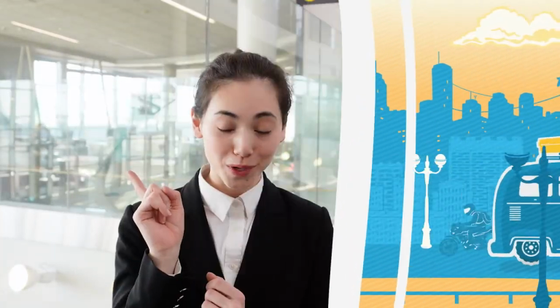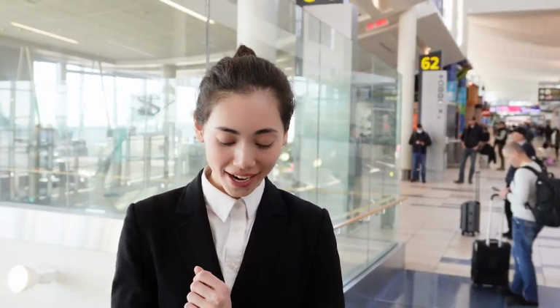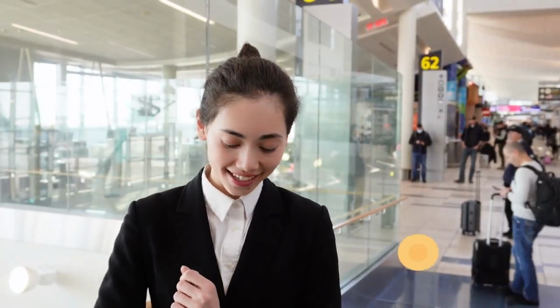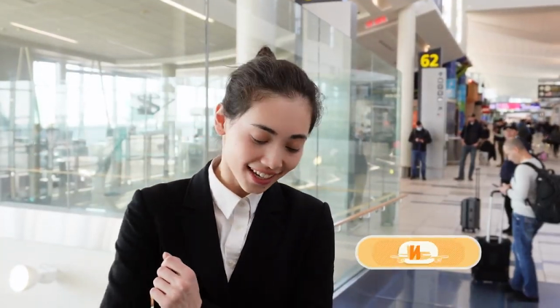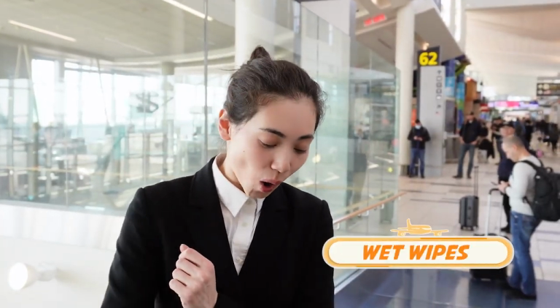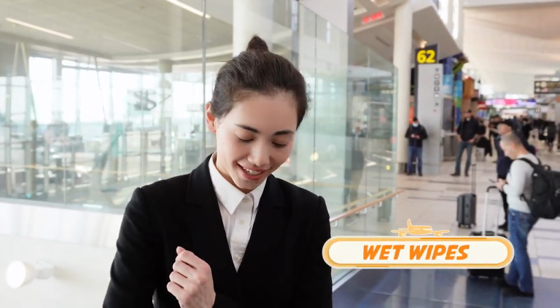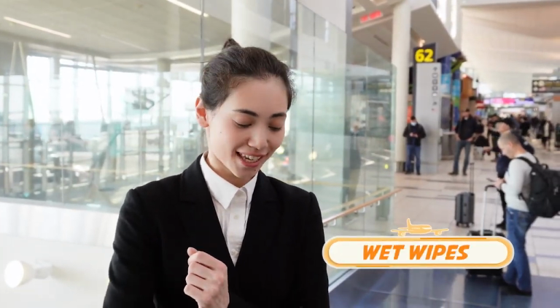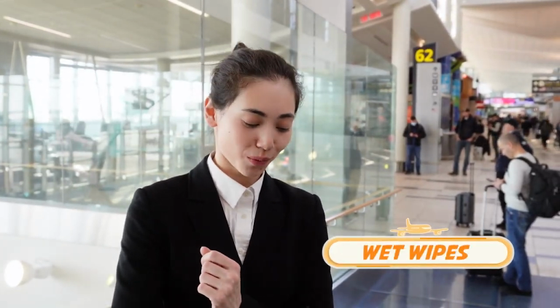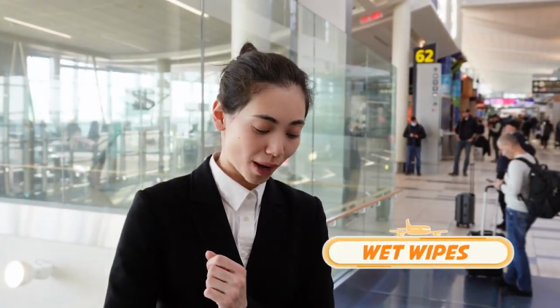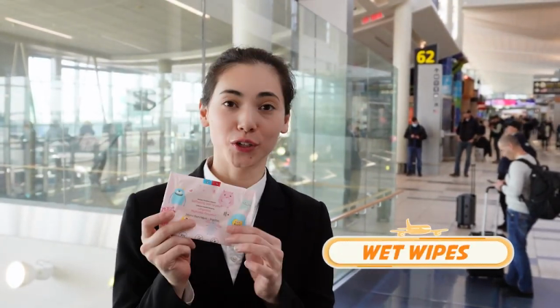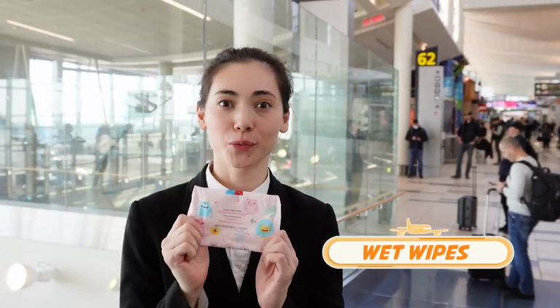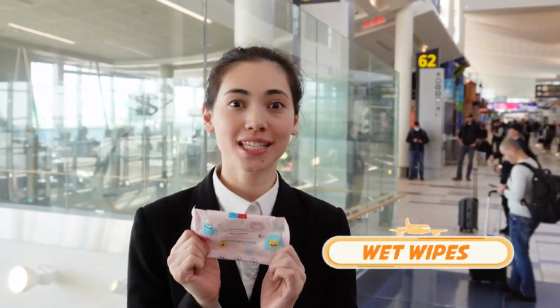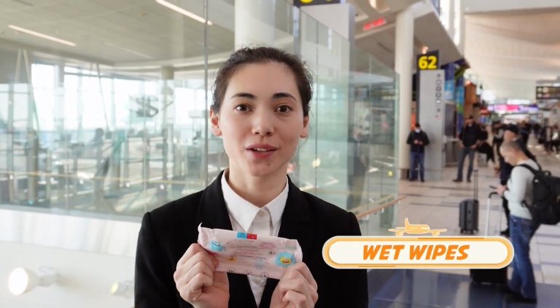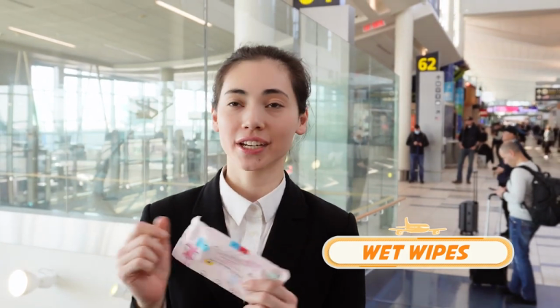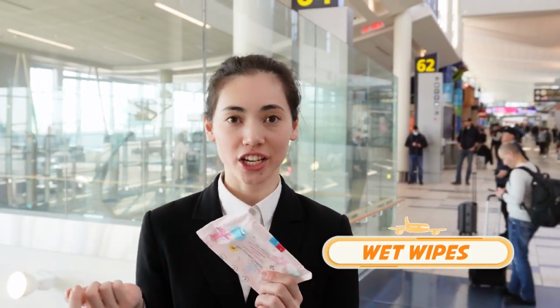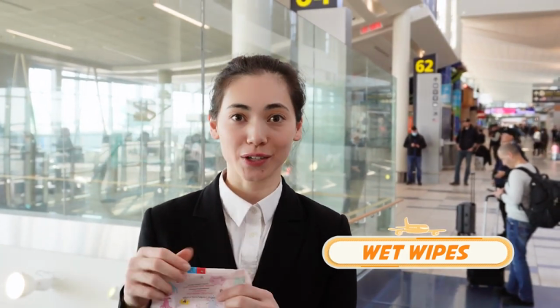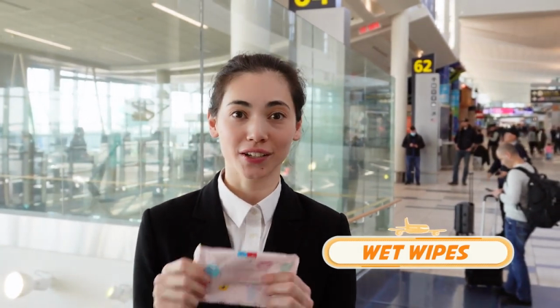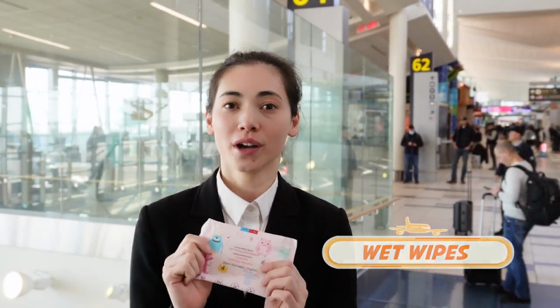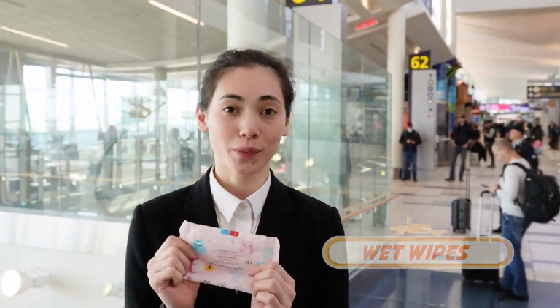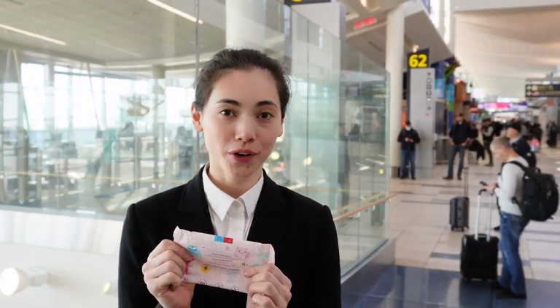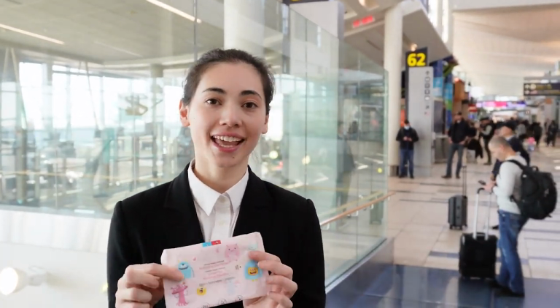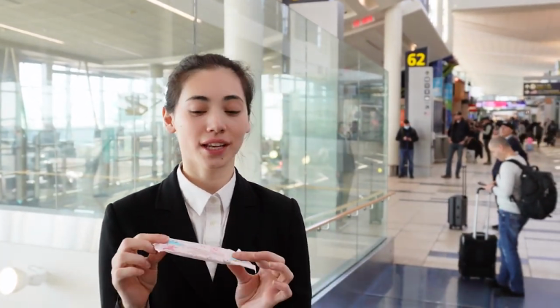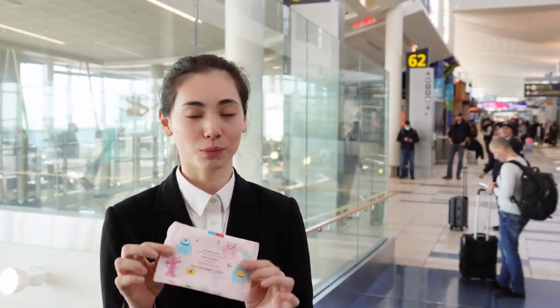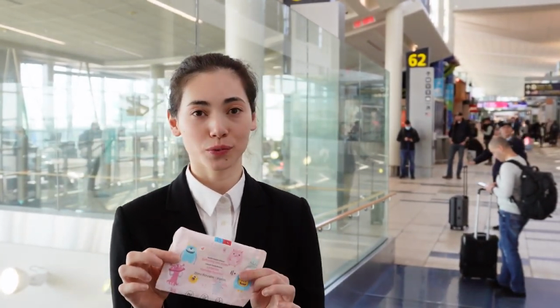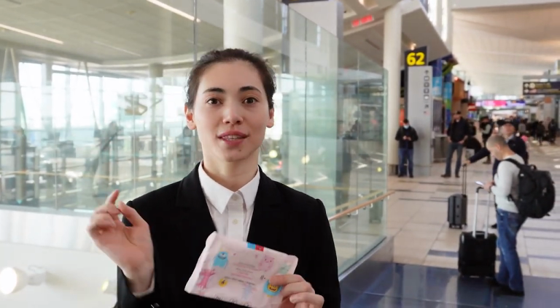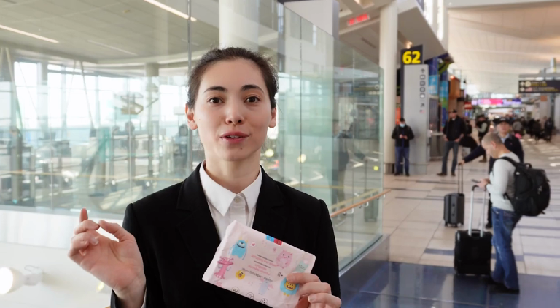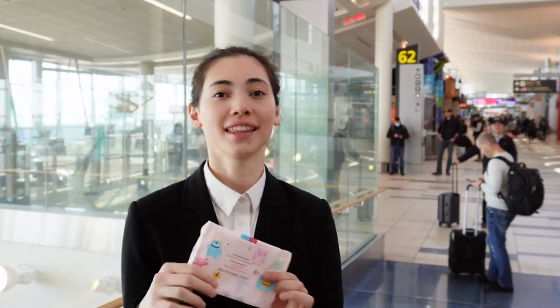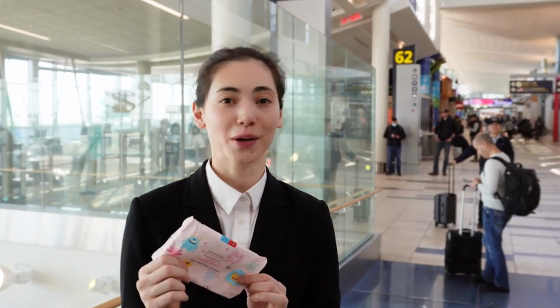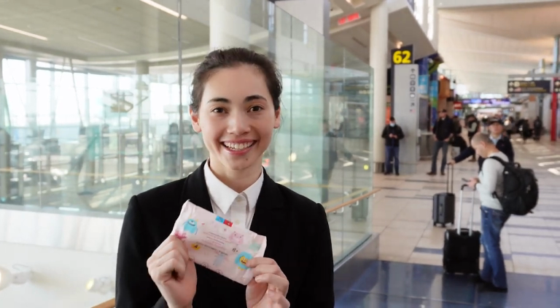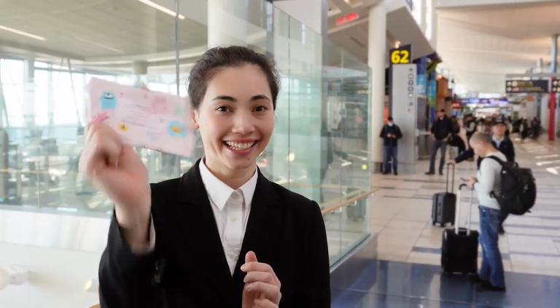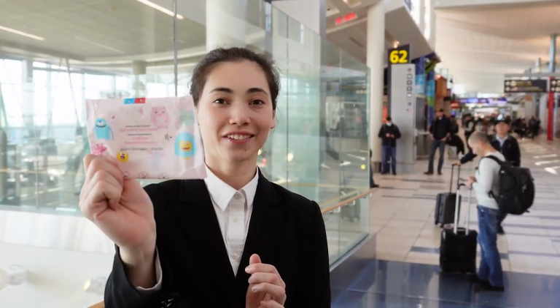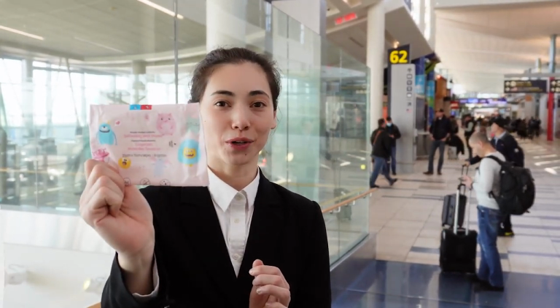Another hack is to always keep wipes on you for emergency spills, or if you're eating like Shake Shack or food from the airport. You can also clean your boots when you use the bathroom on the airplane. Very important.